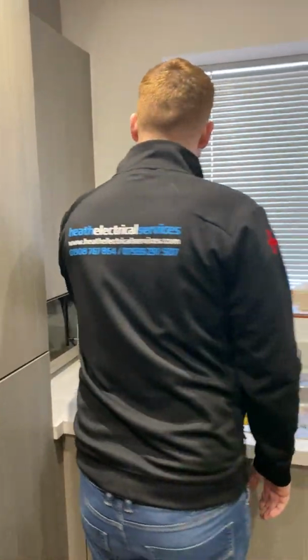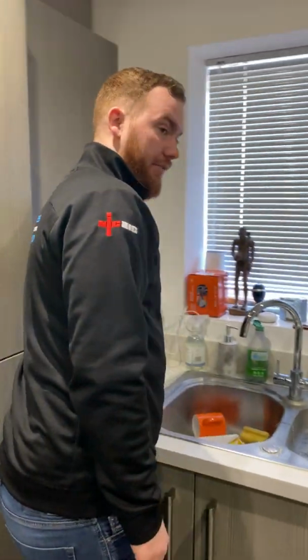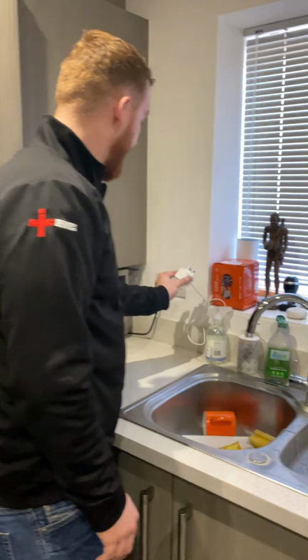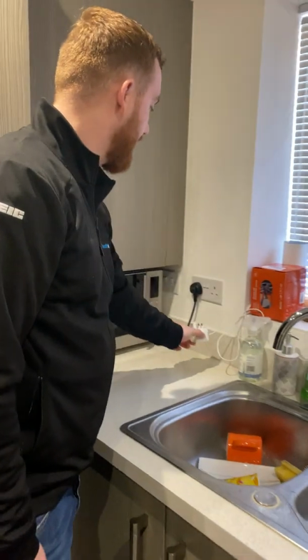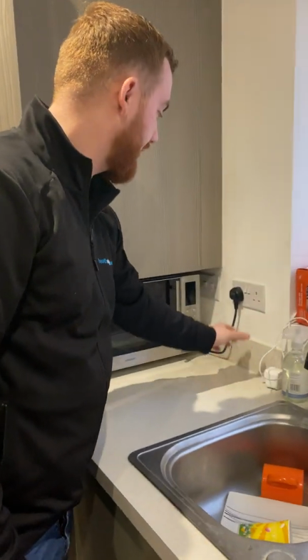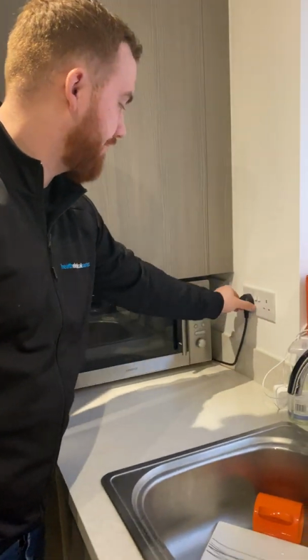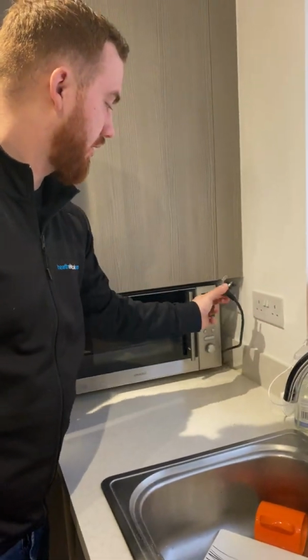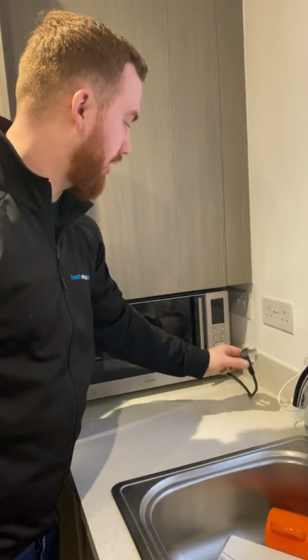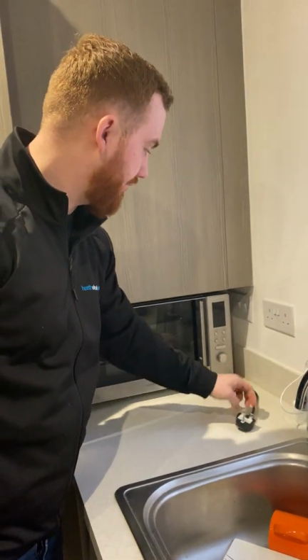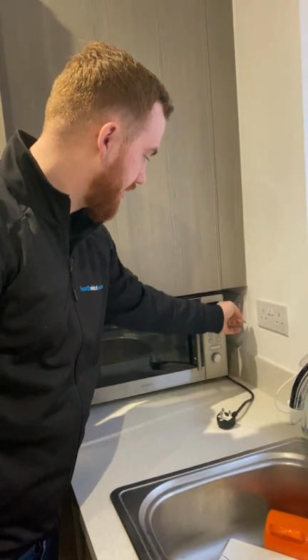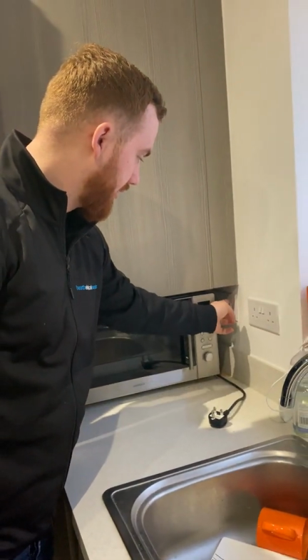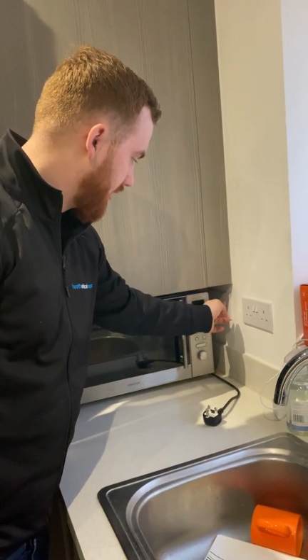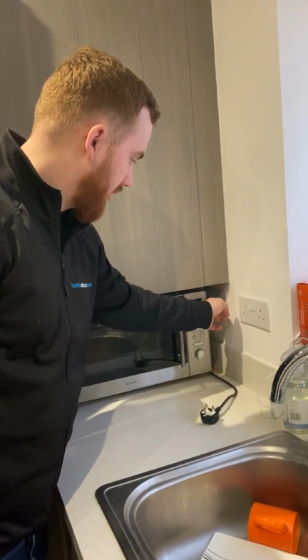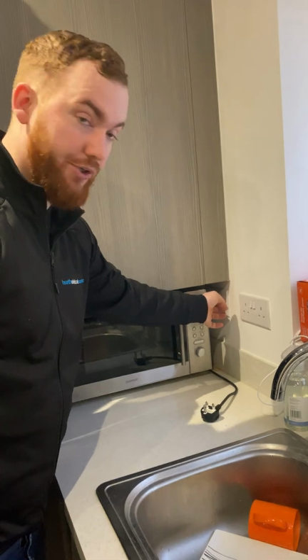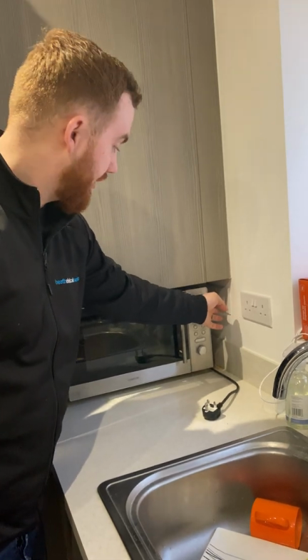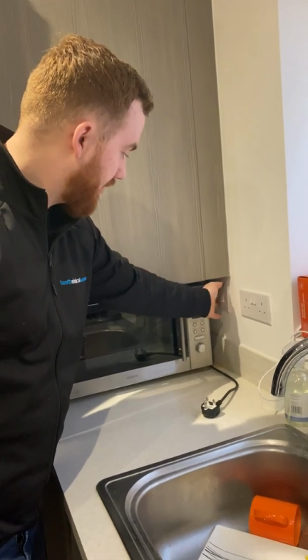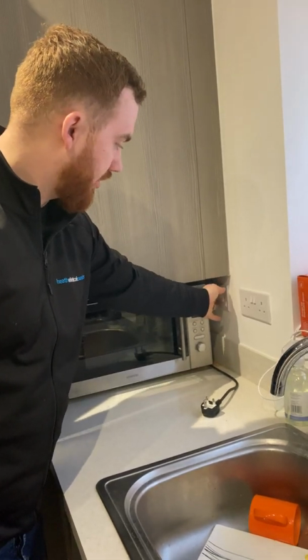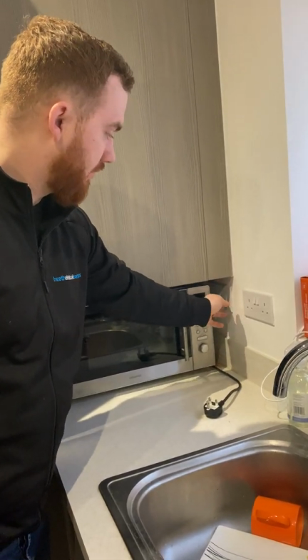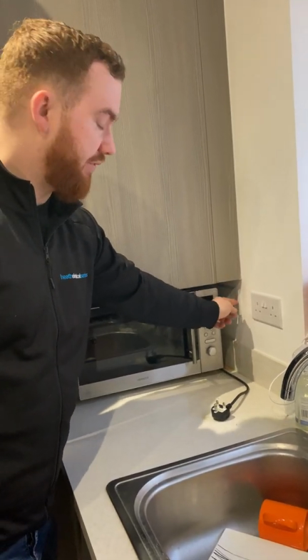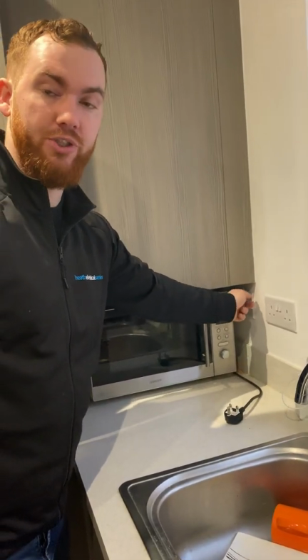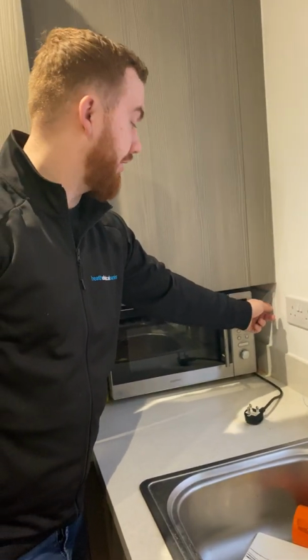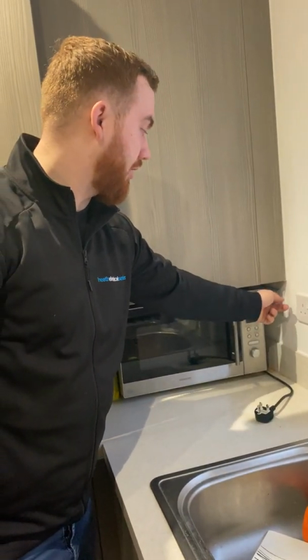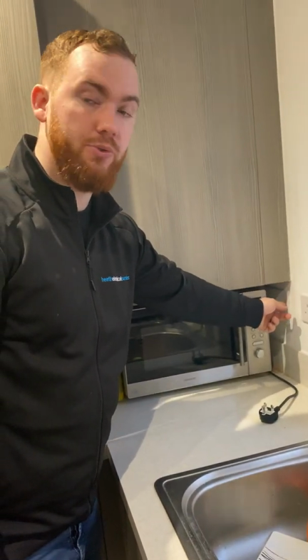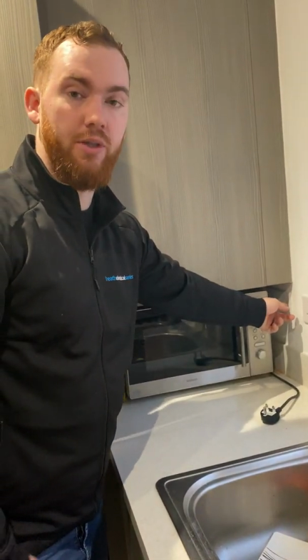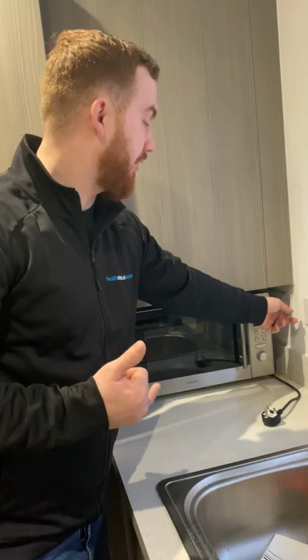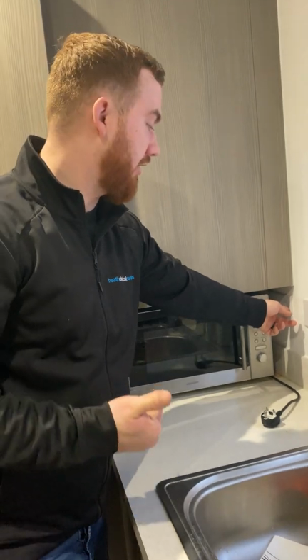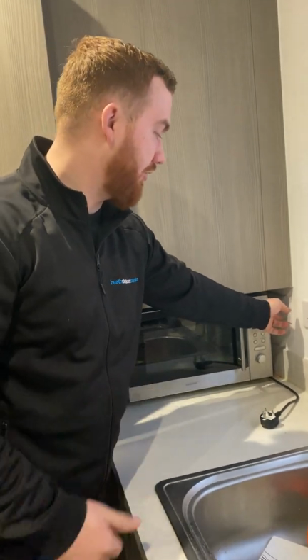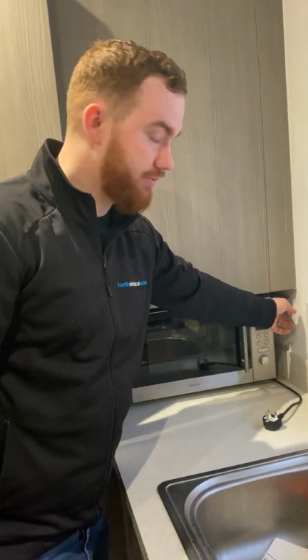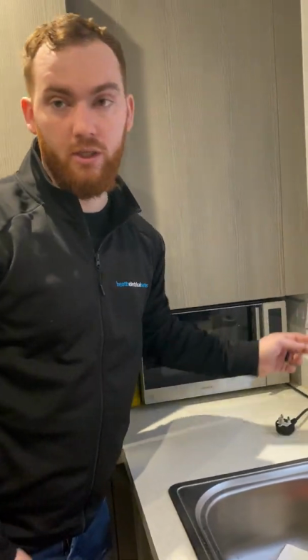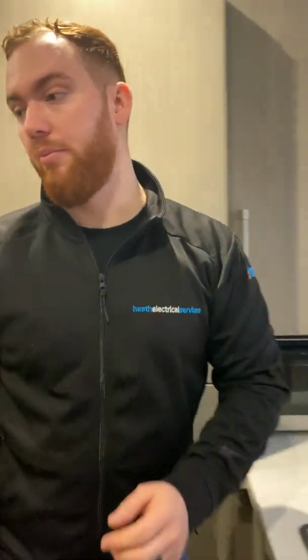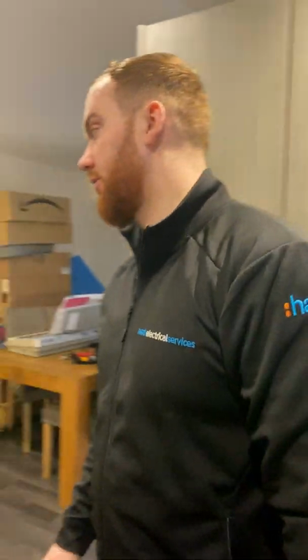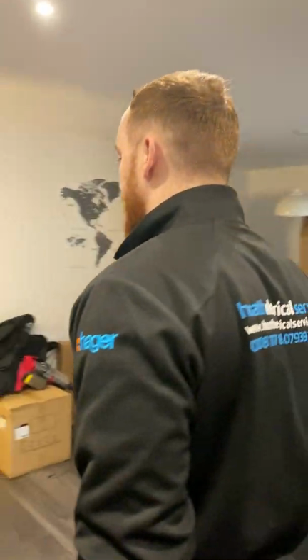So even things like Amazon Alexa, your microwave, your fridge freezer, and your cooker — with these switches they're a double-pole switch, so they both isolate the live and the neutral and go back to the consumer unit.